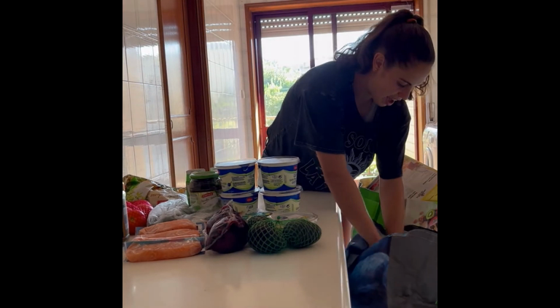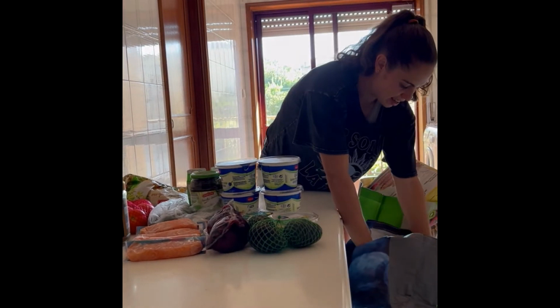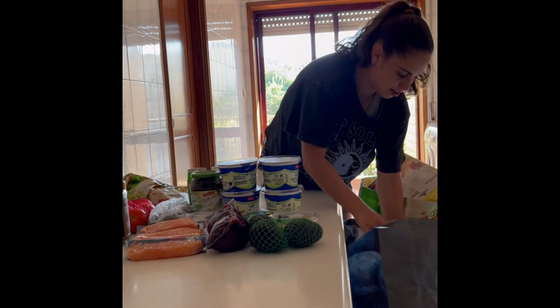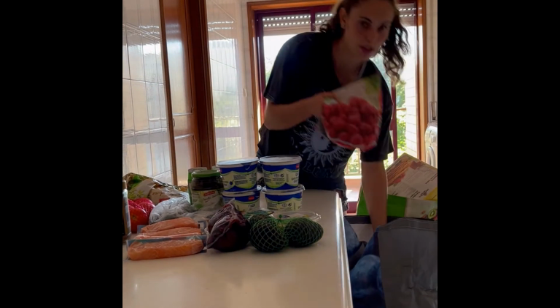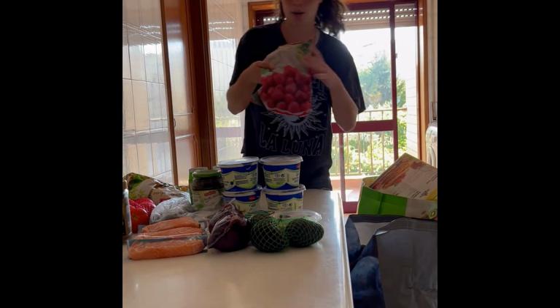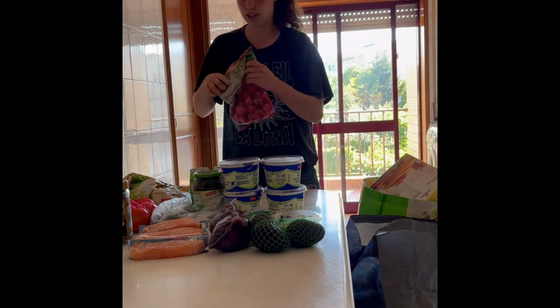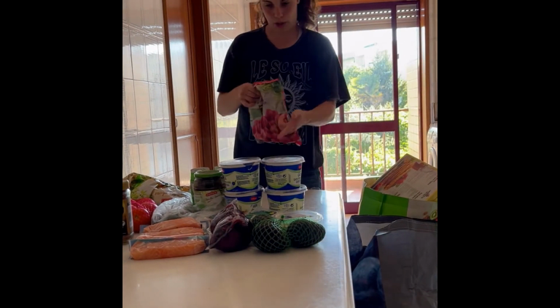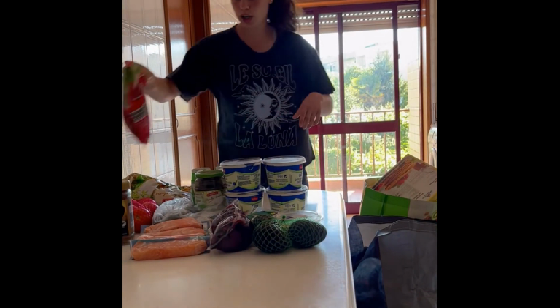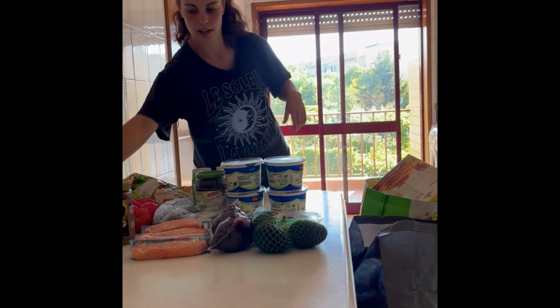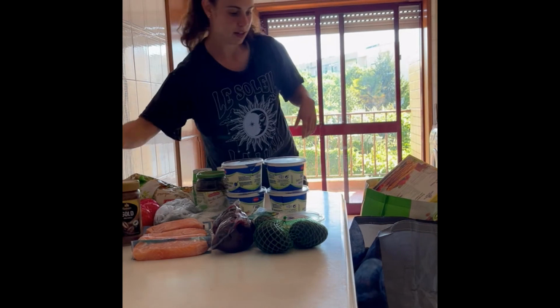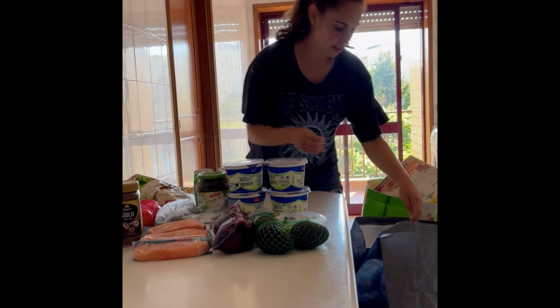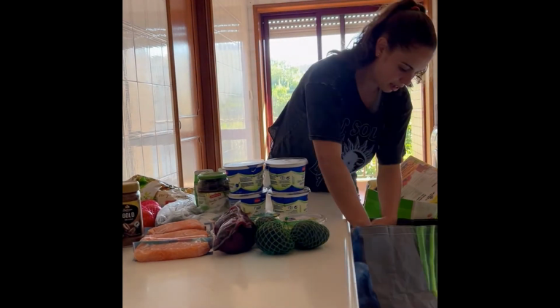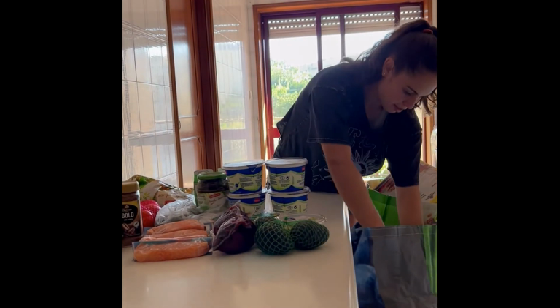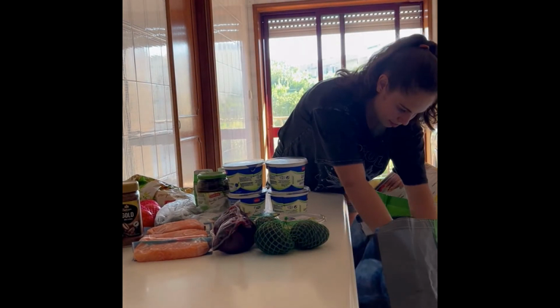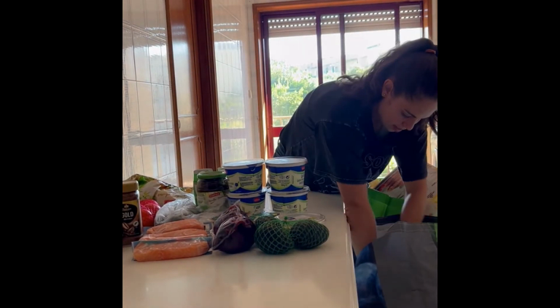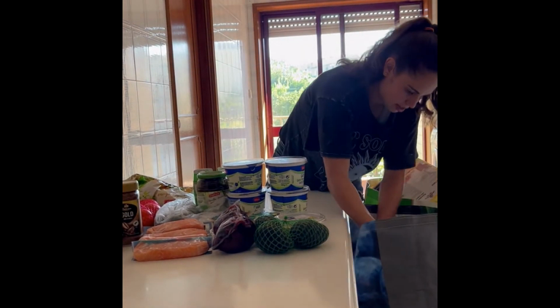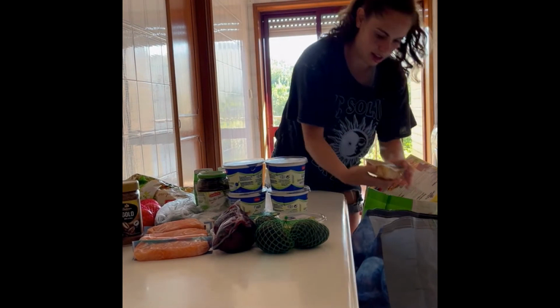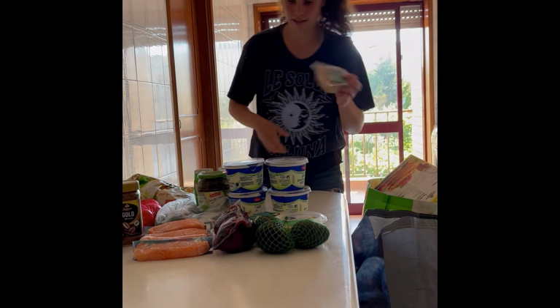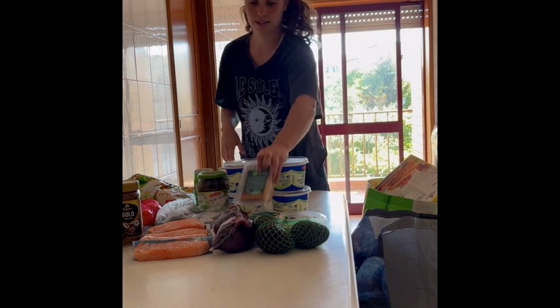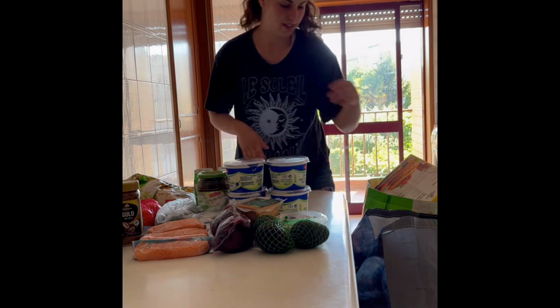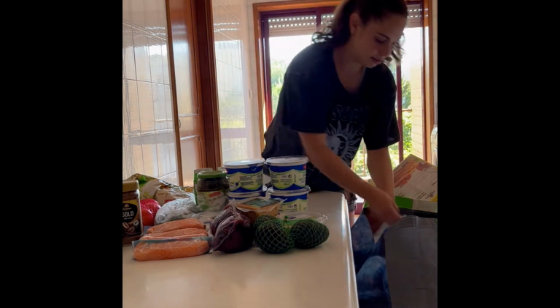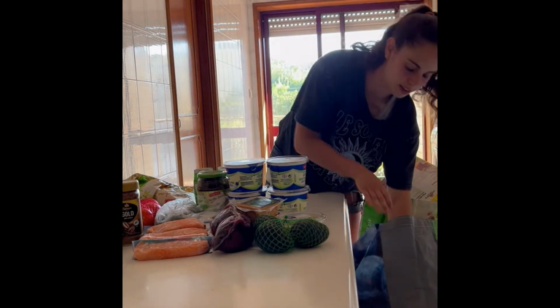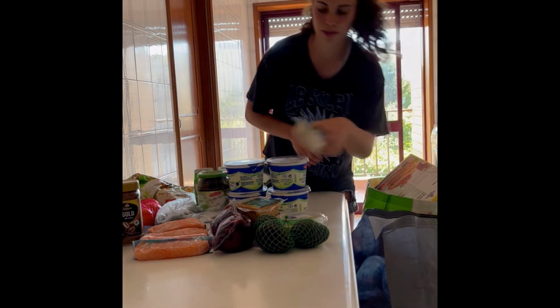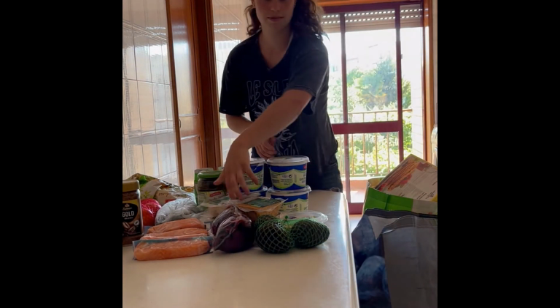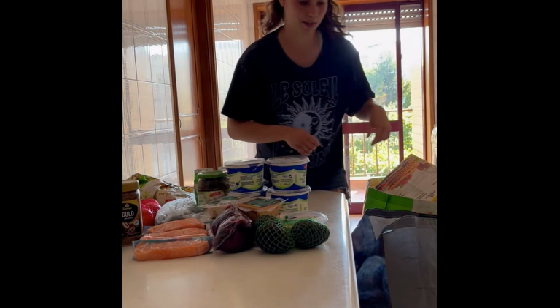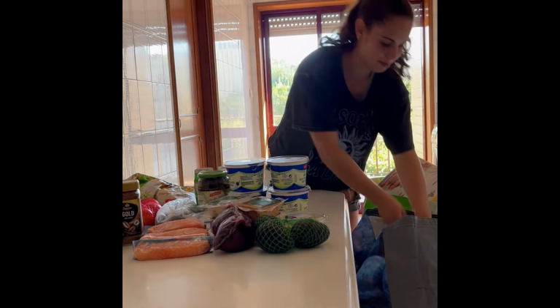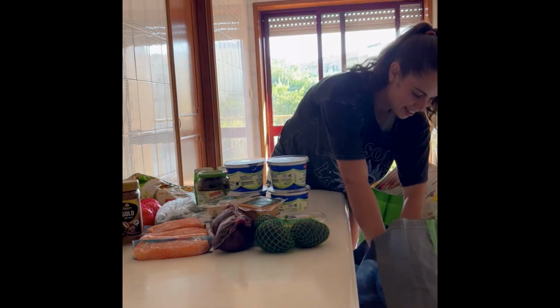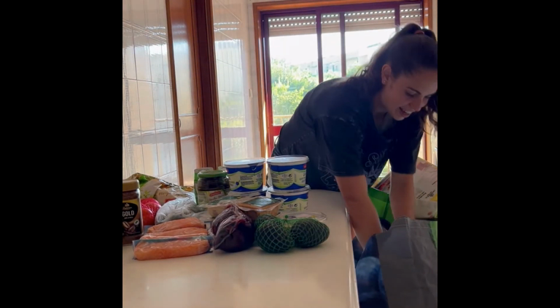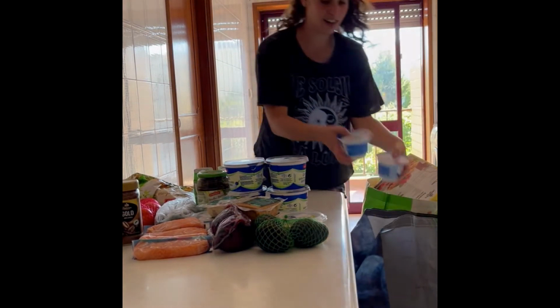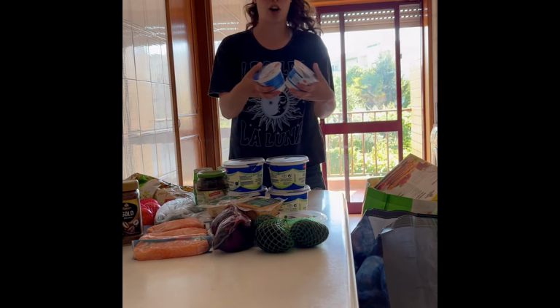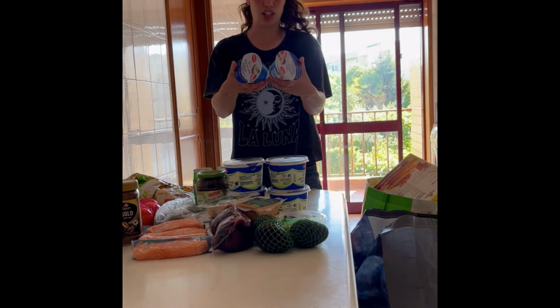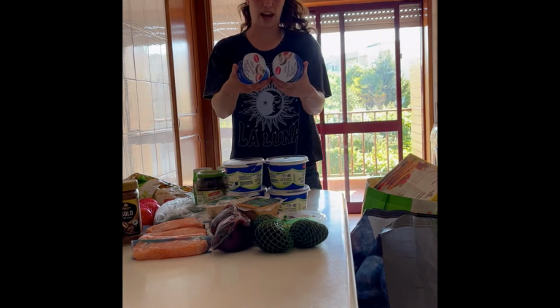I got some frozen strawberries for the cork. I got silken tofu as well — got a few of those. I got also cottage cheese for a snack.